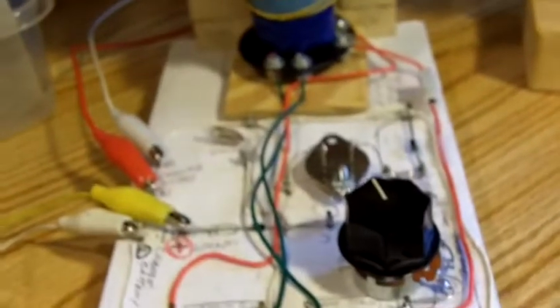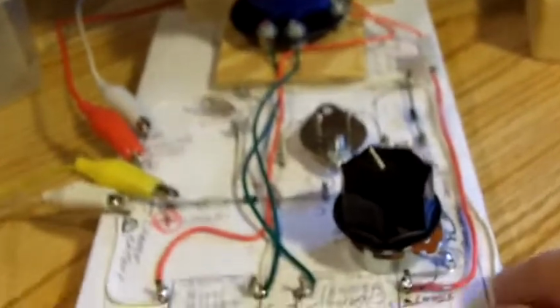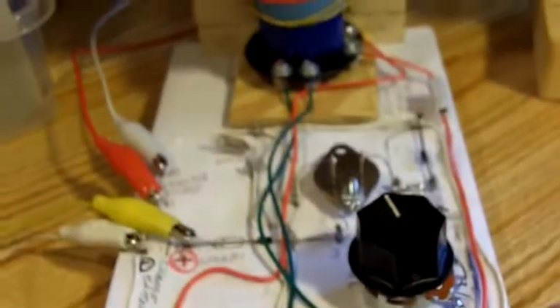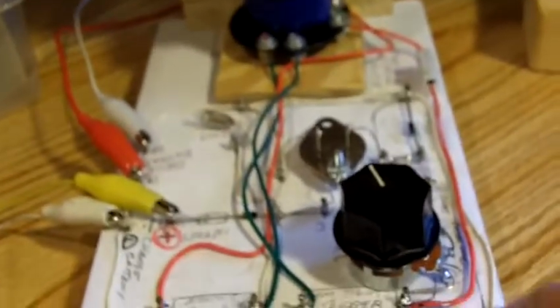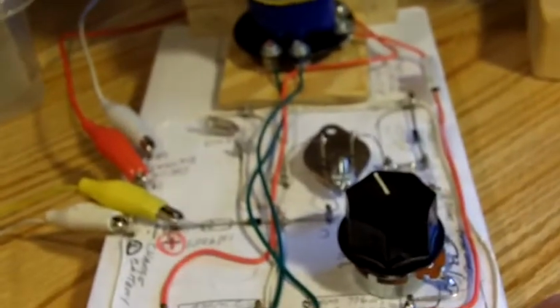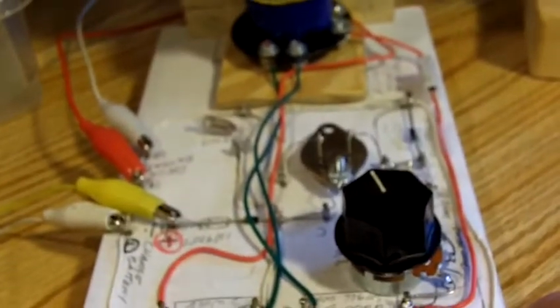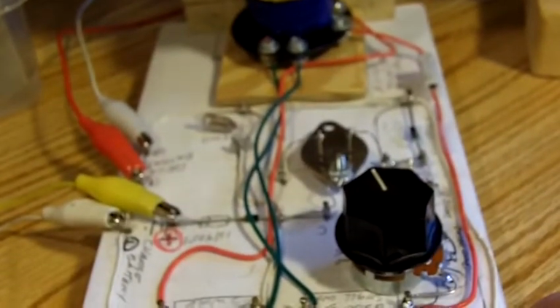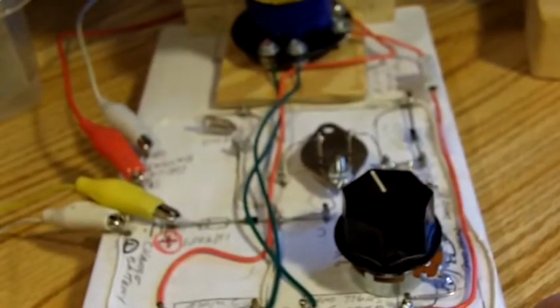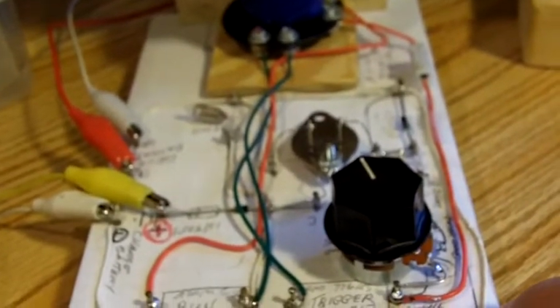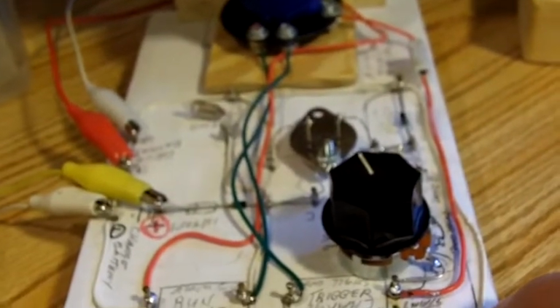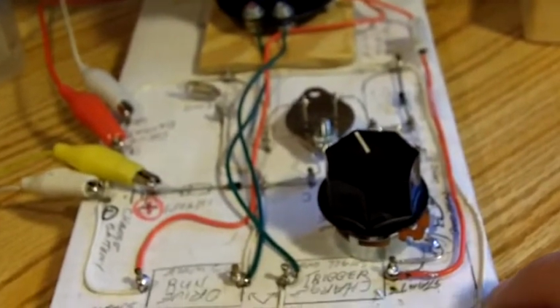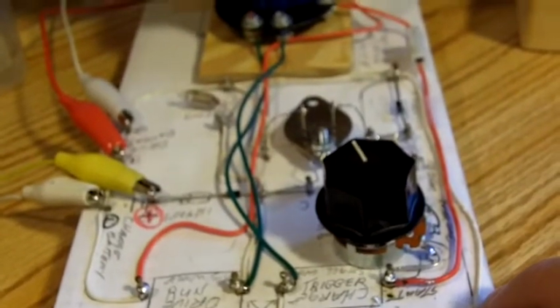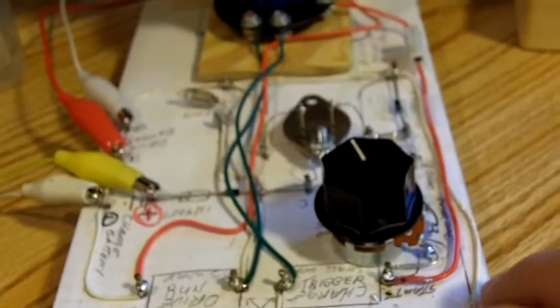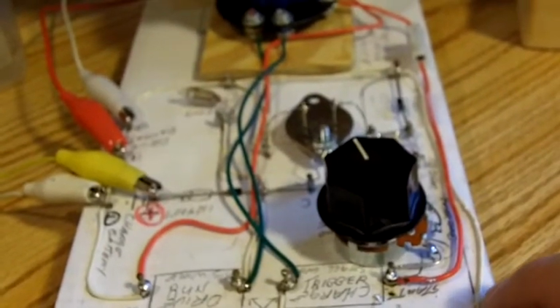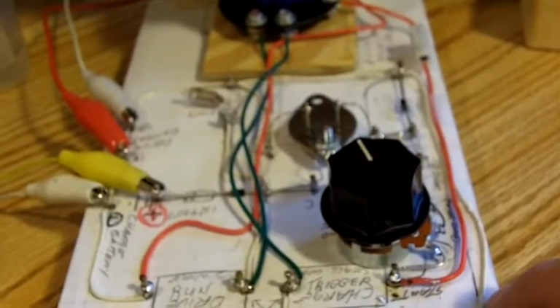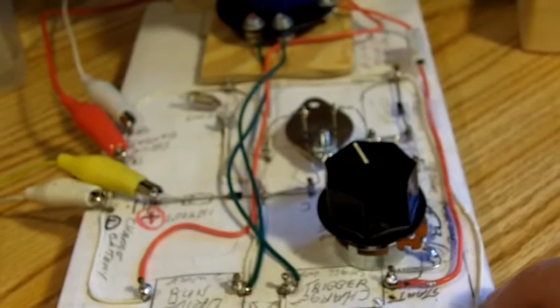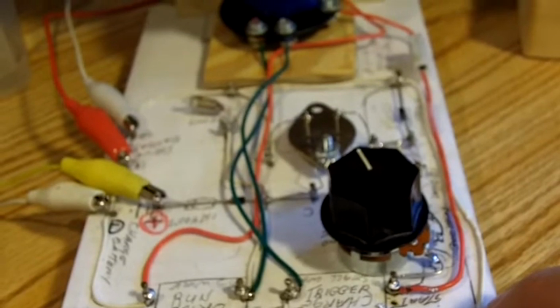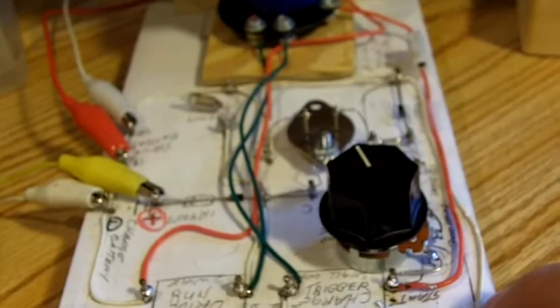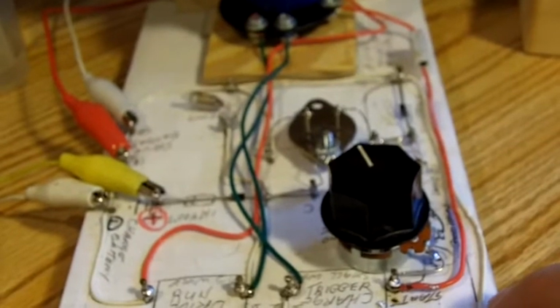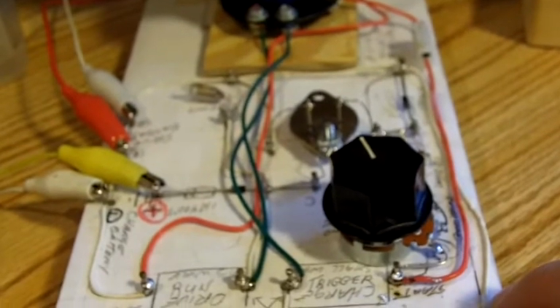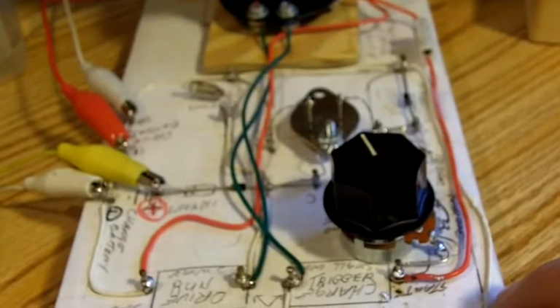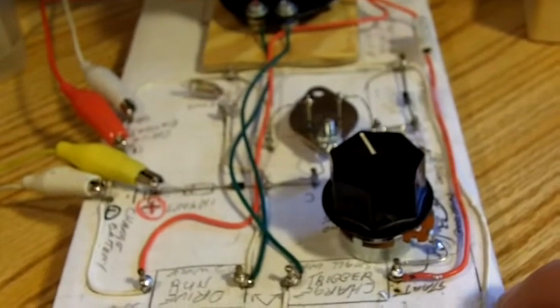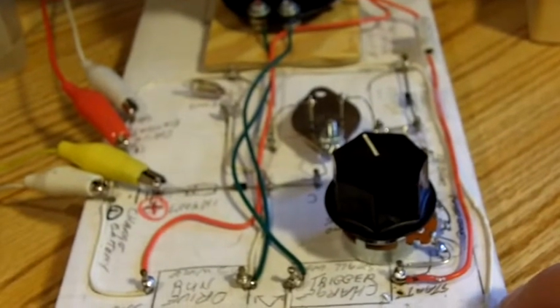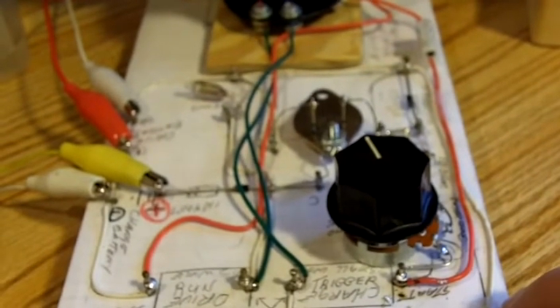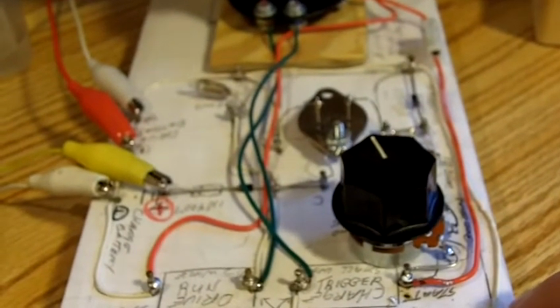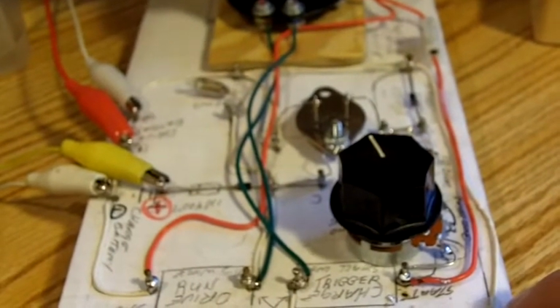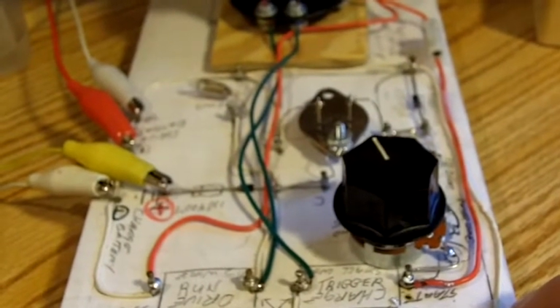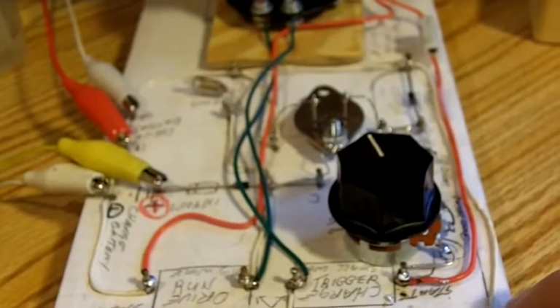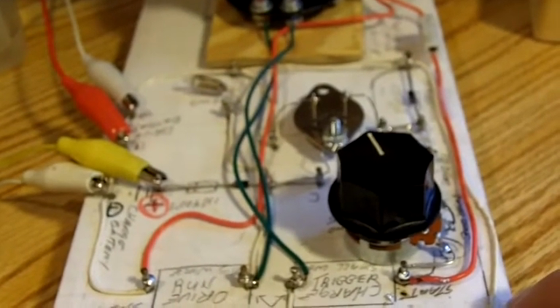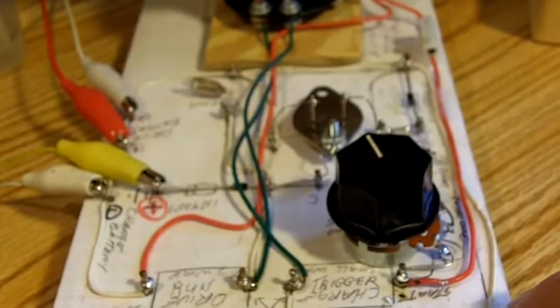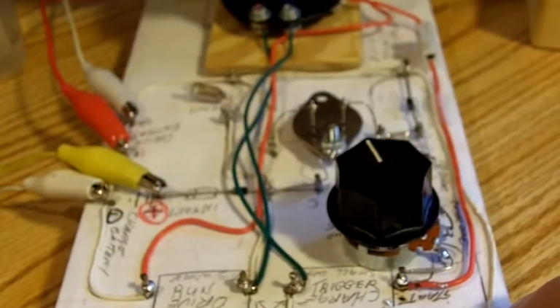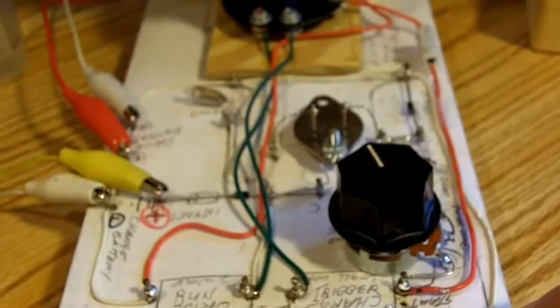These are the schoolgirl circuits — you can find them online. The simple schoolgirl circuit, I believe they're called.